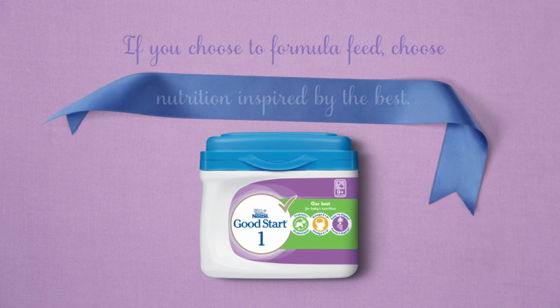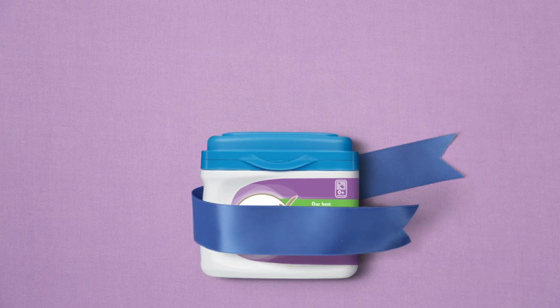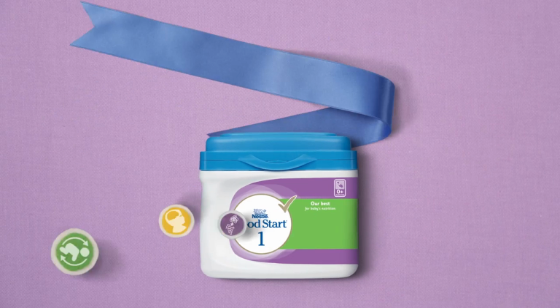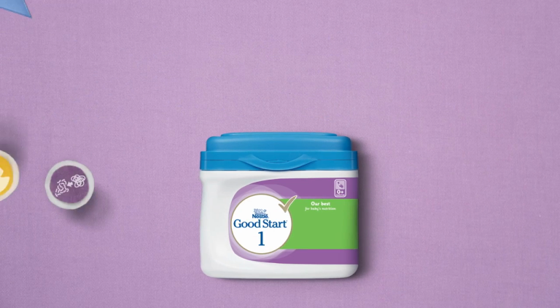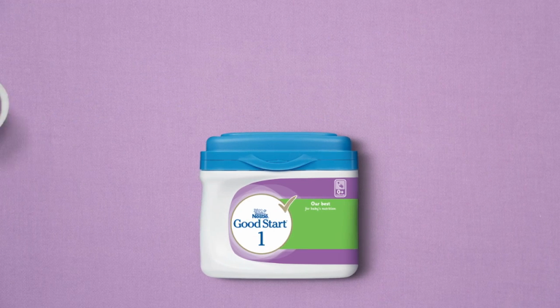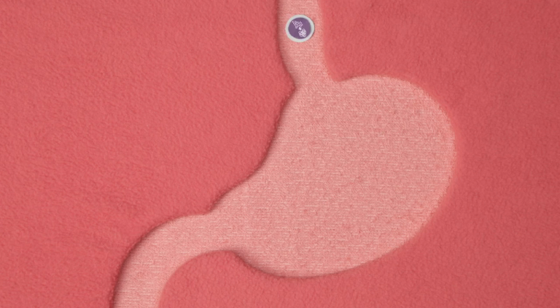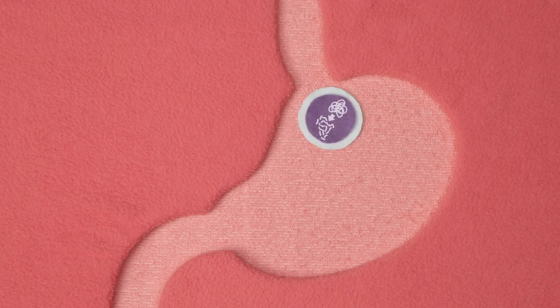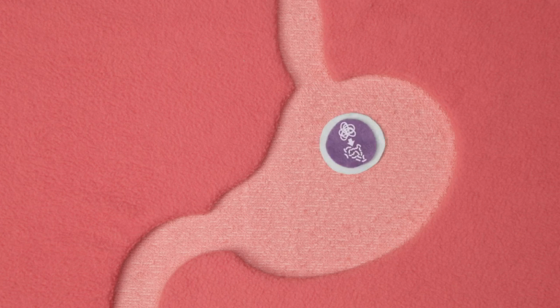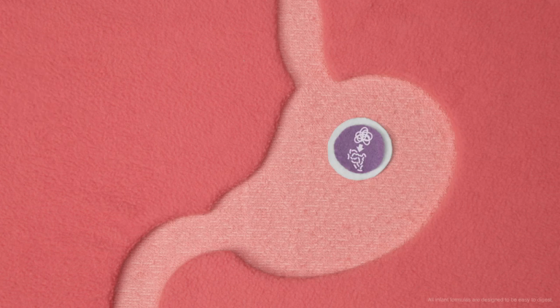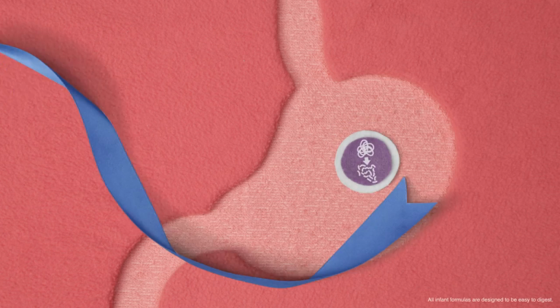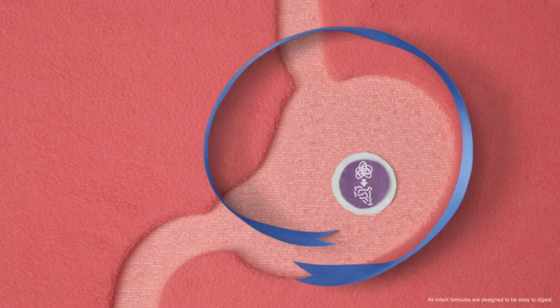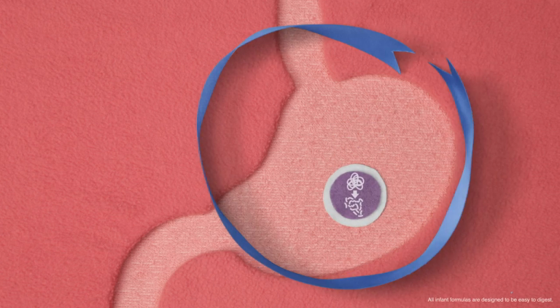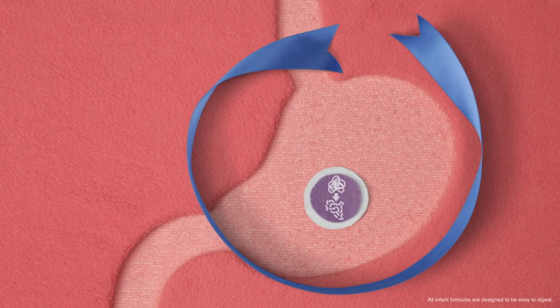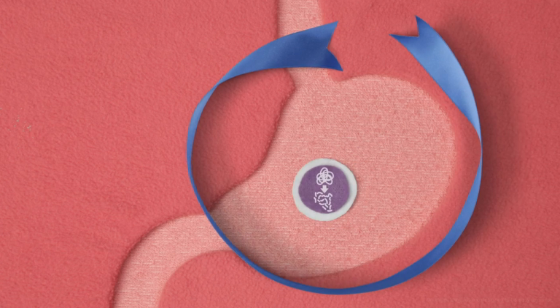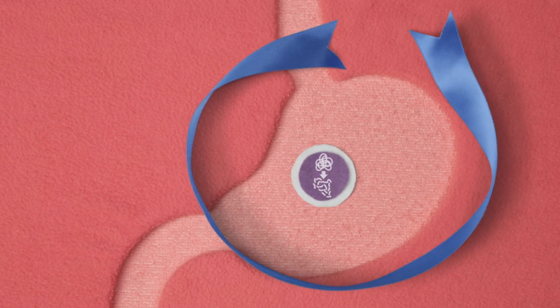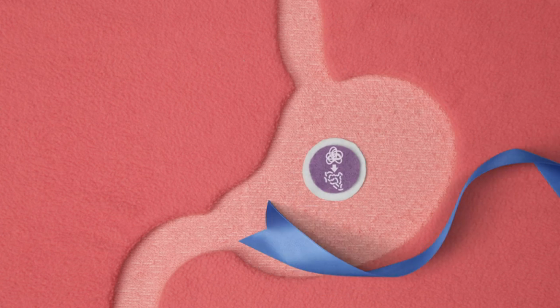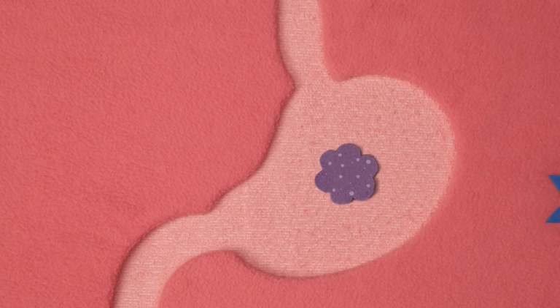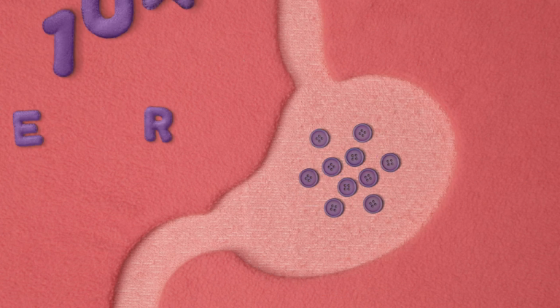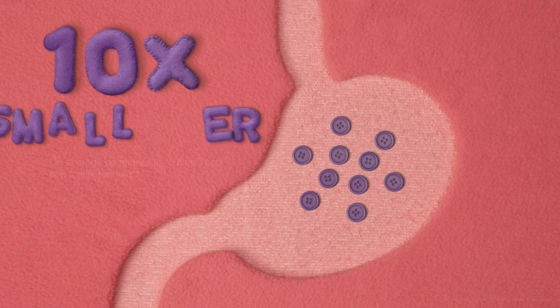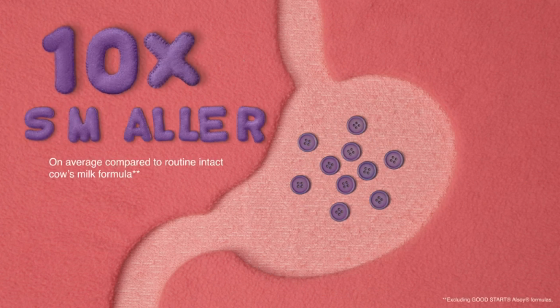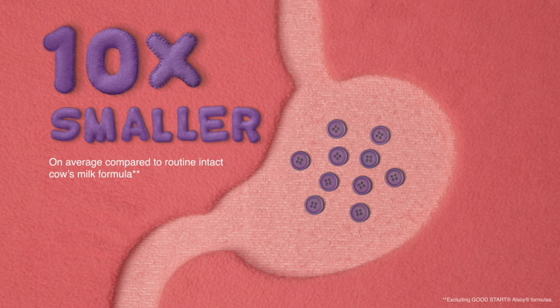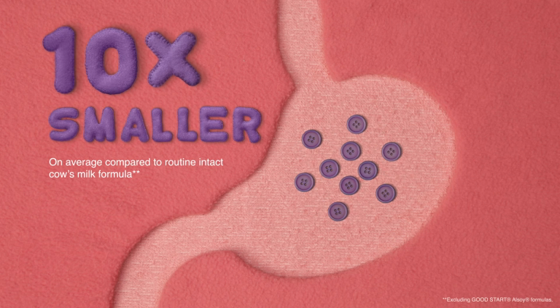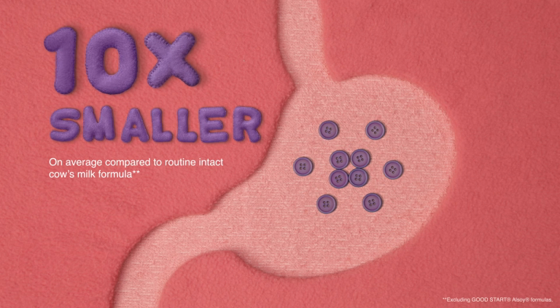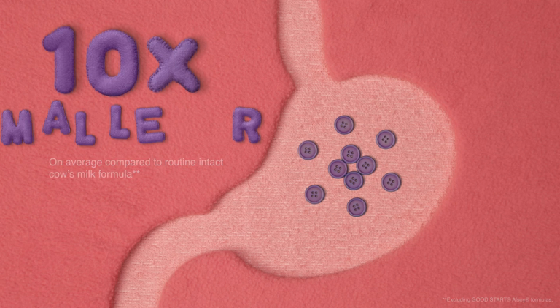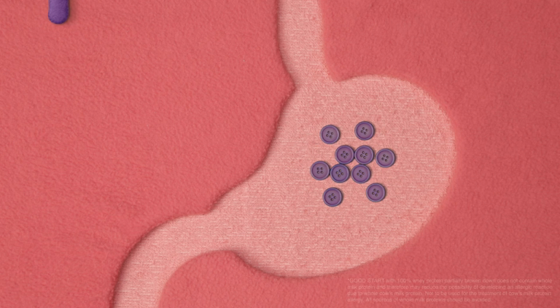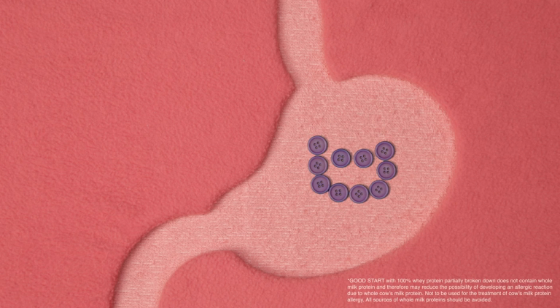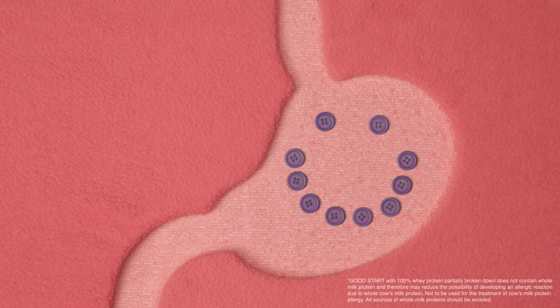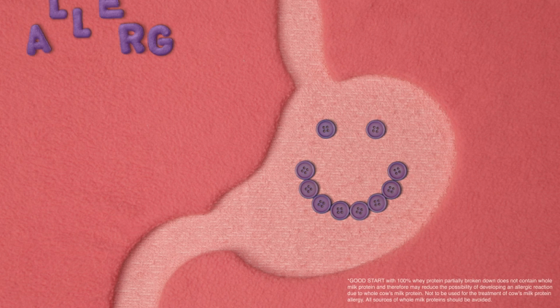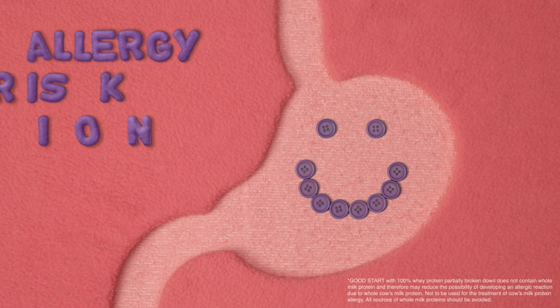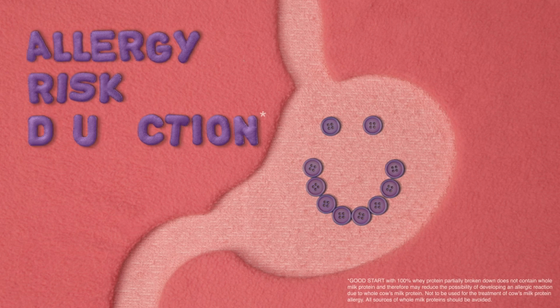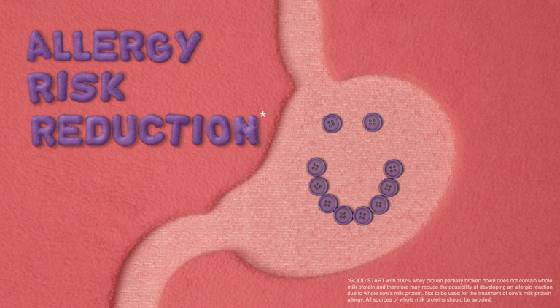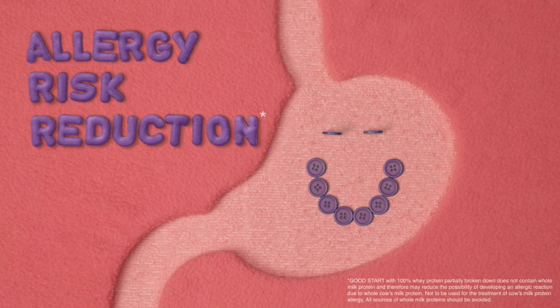Because we're inspired by the best, Nestlé Good Start is easy to digest. Thanks to our unique process, Good Start has 10 times smaller proteins for small tummies, which may reduce the possibility of an allergic reaction to whole milk protein.